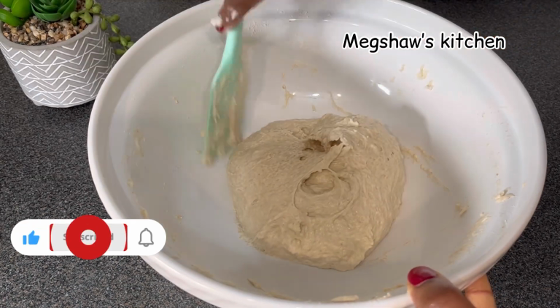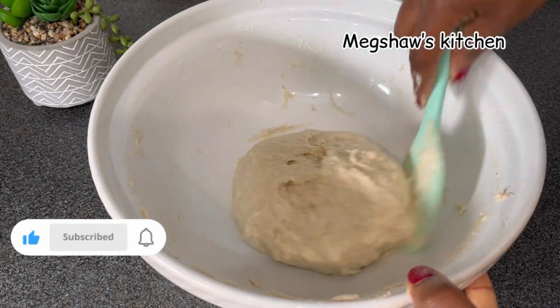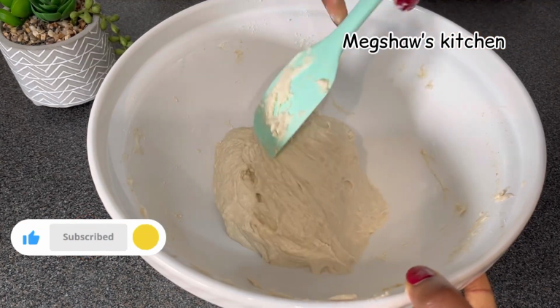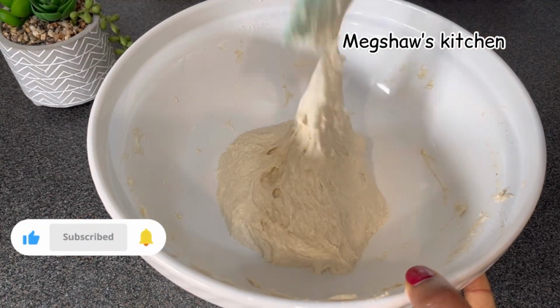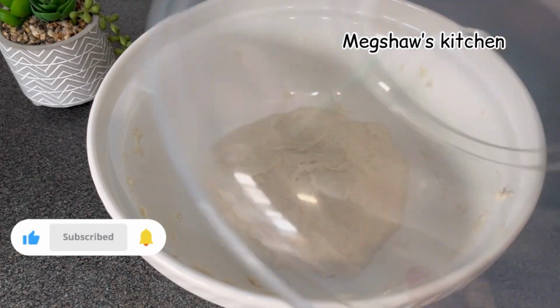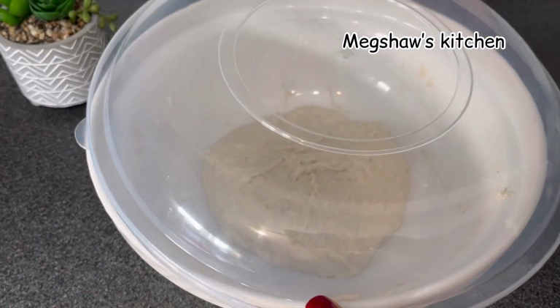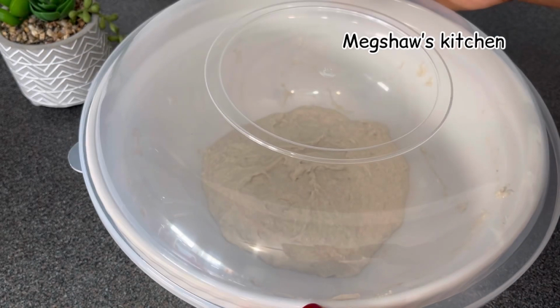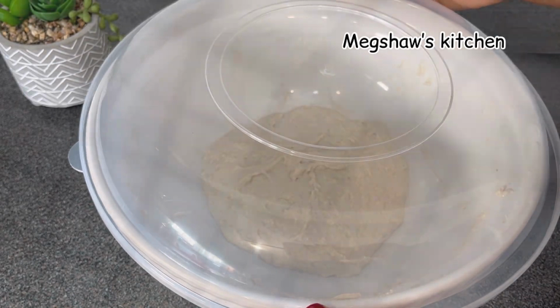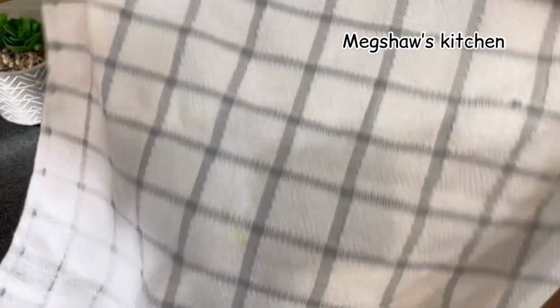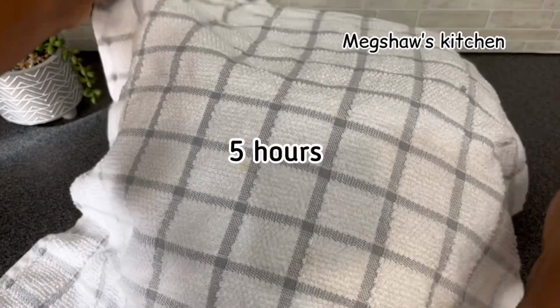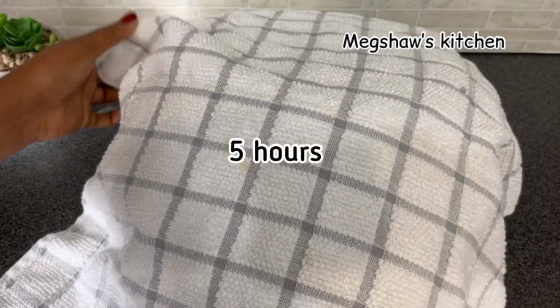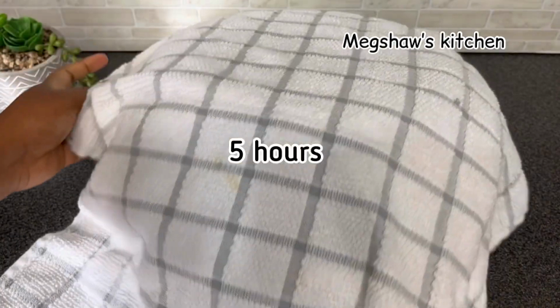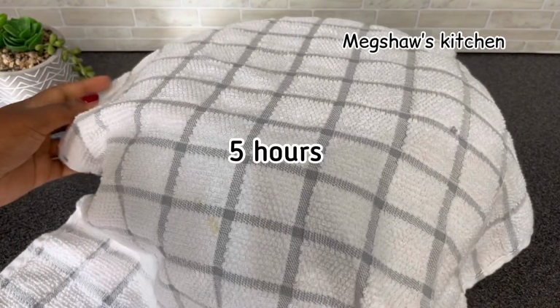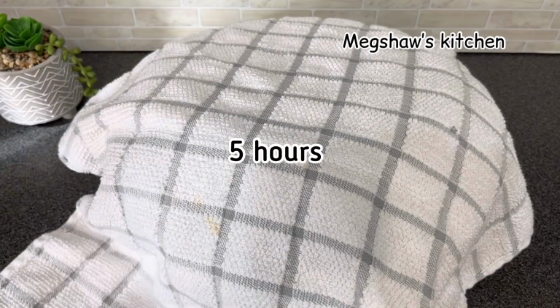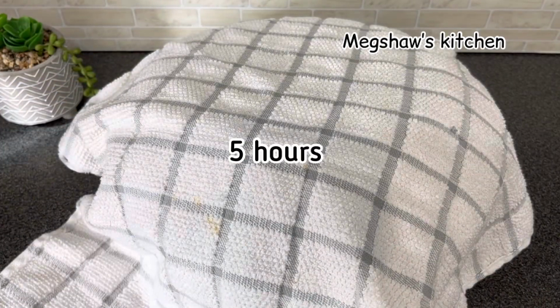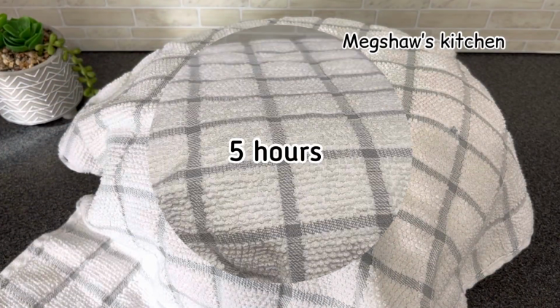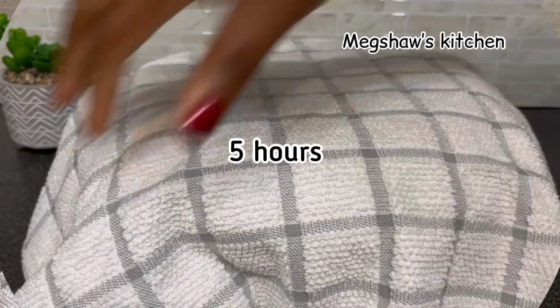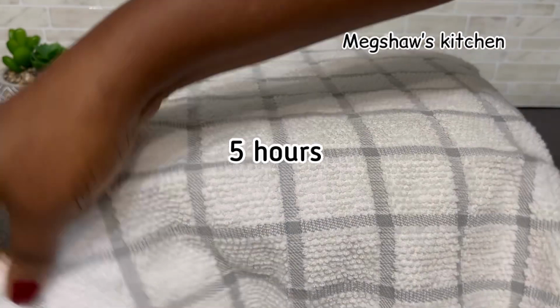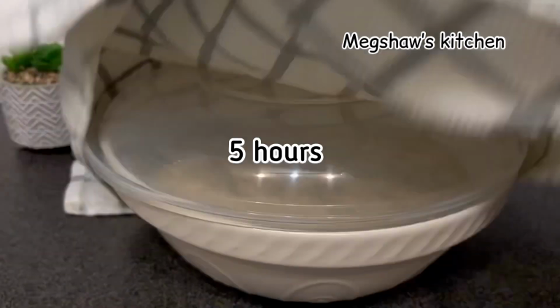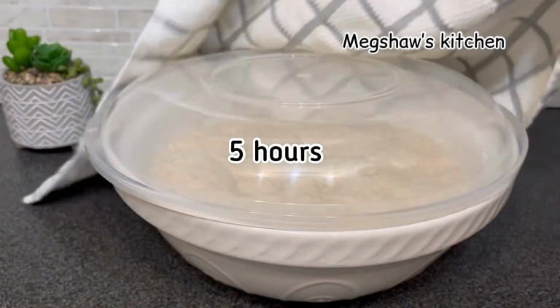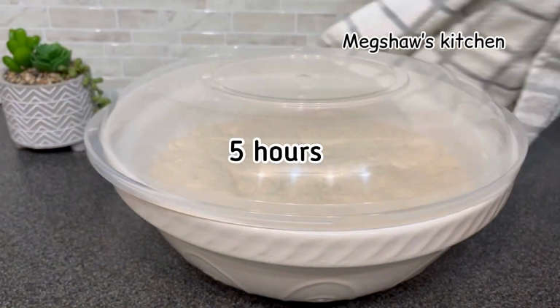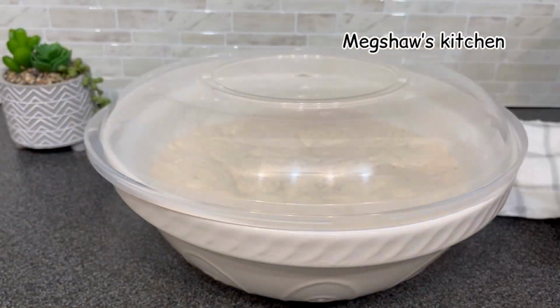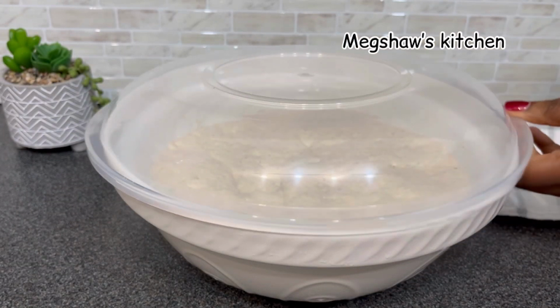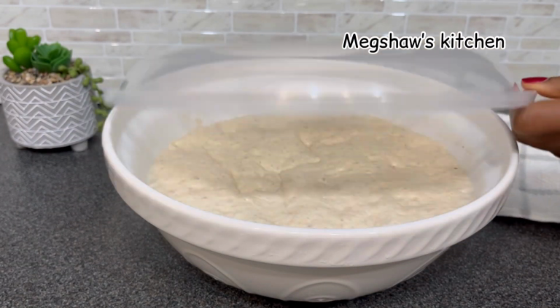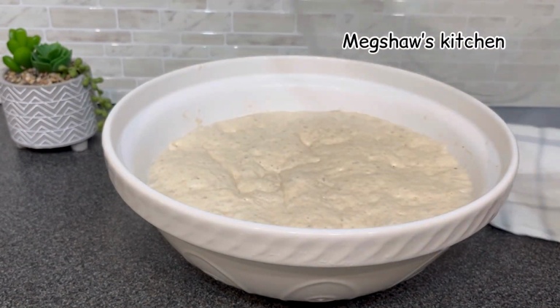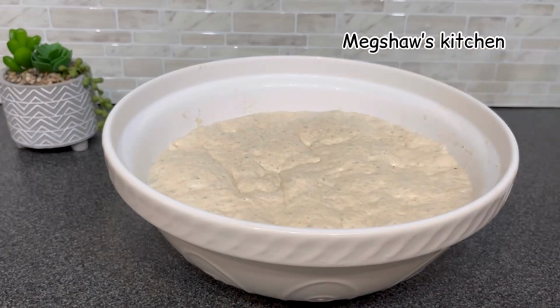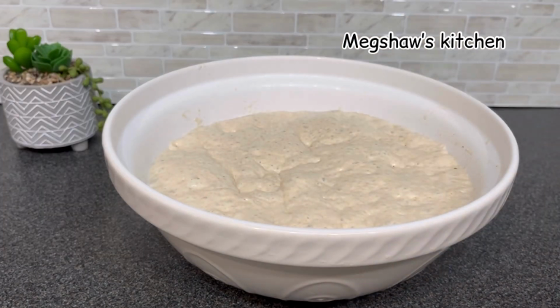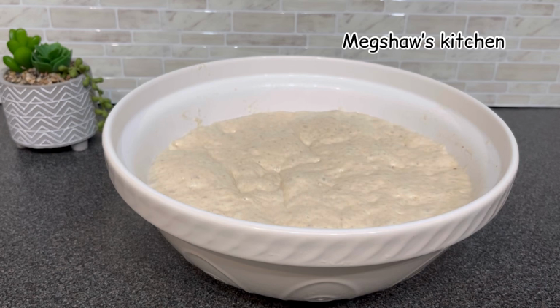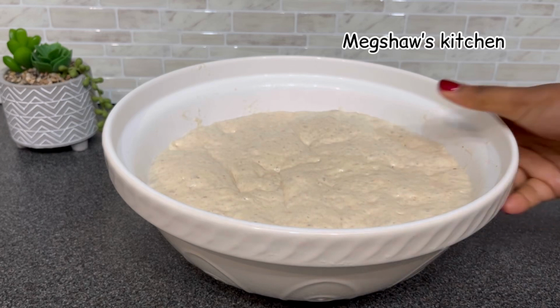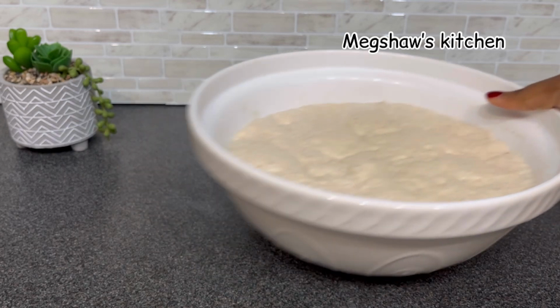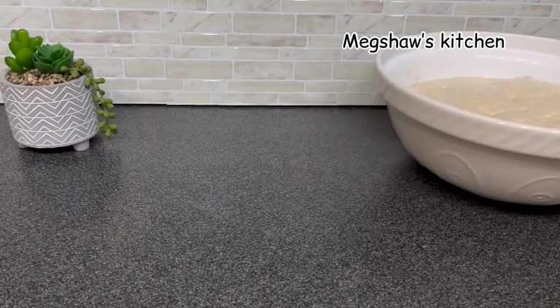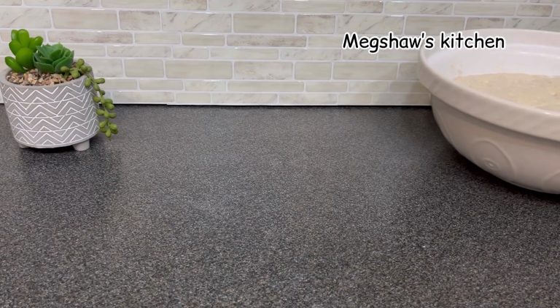I'm going to simply fold it together and then cover this and allow it to rise. It will prove nicely for a total of about five hours. Now, about five hours later, look at all those lovely bubbles on top of the dough — that's exactly what you want.